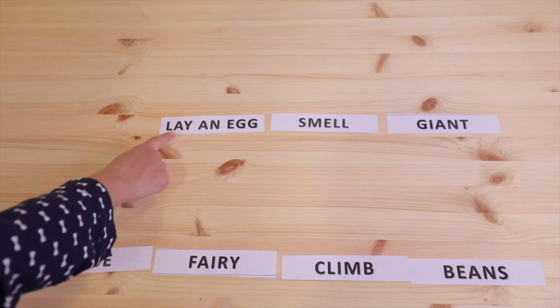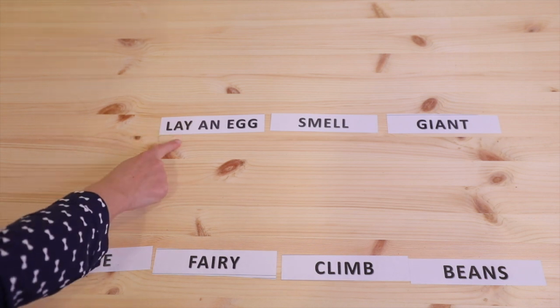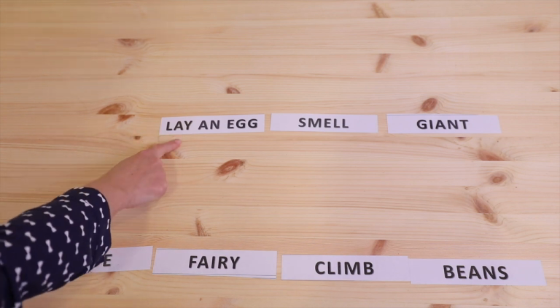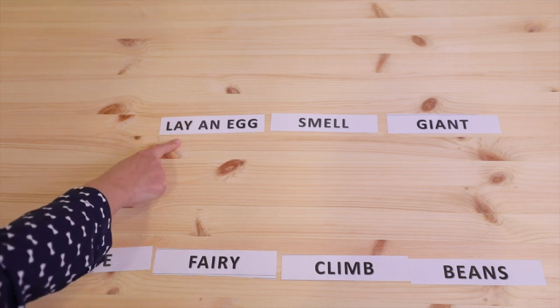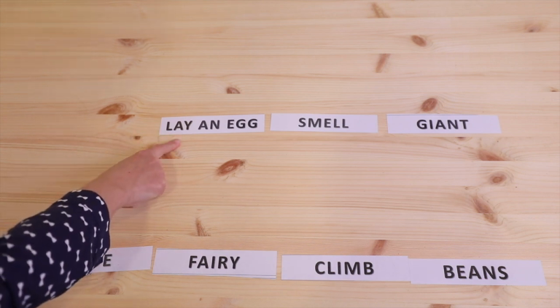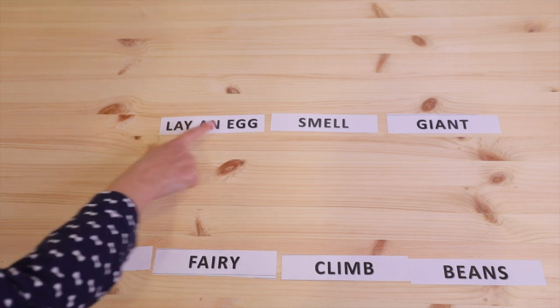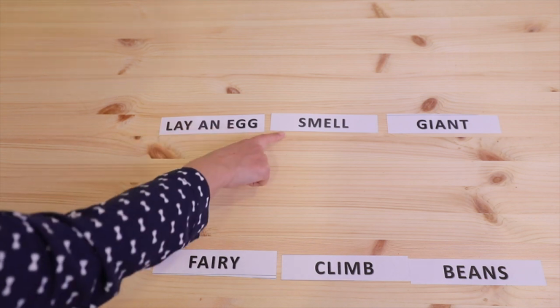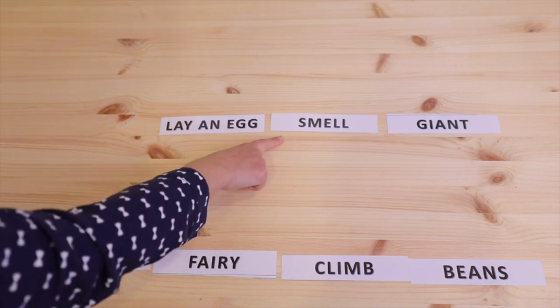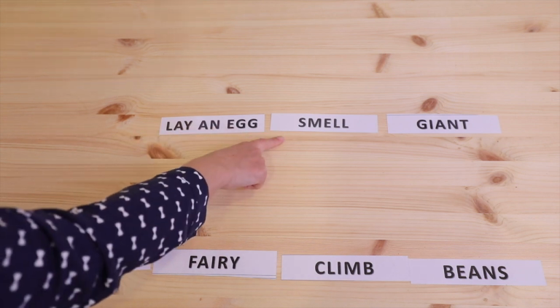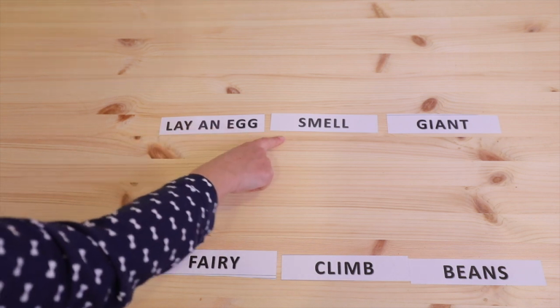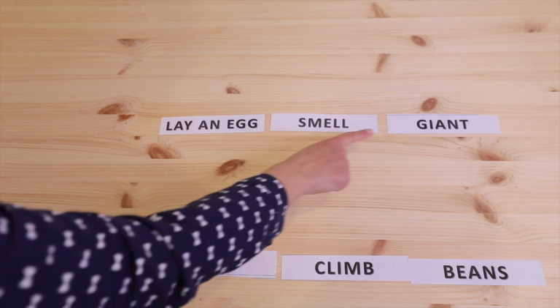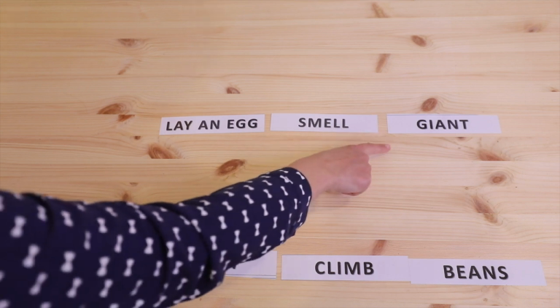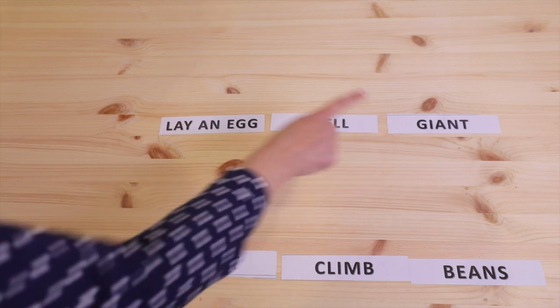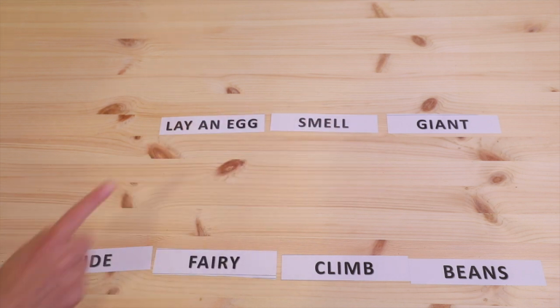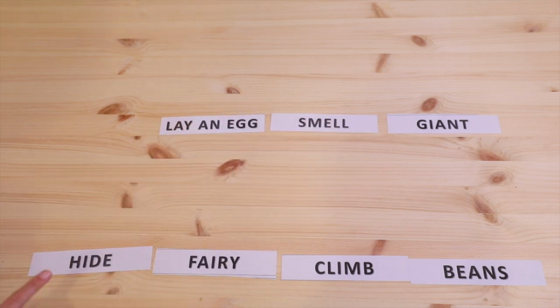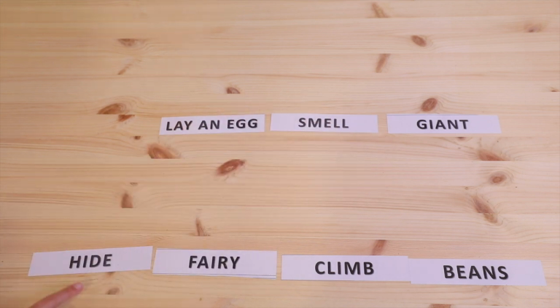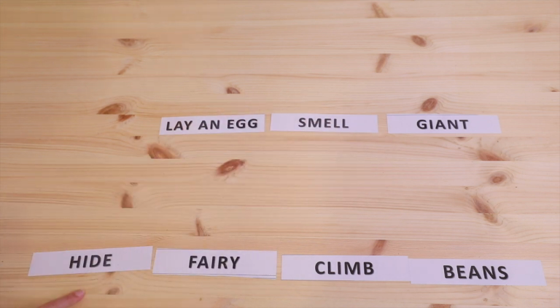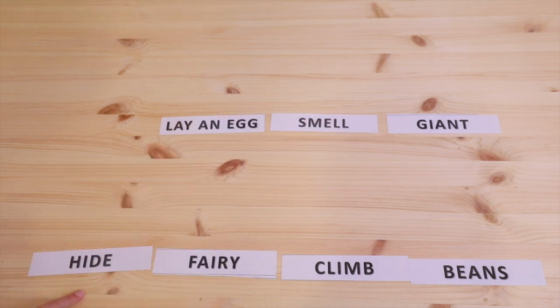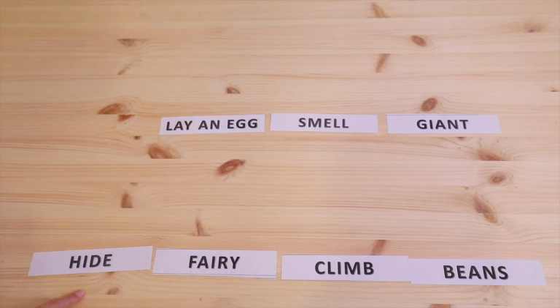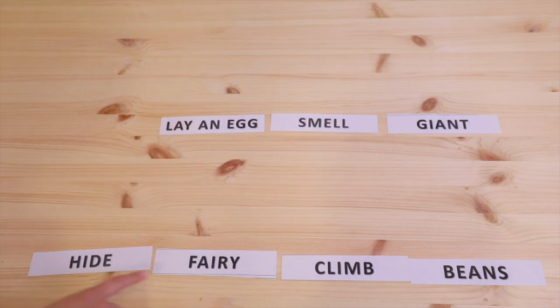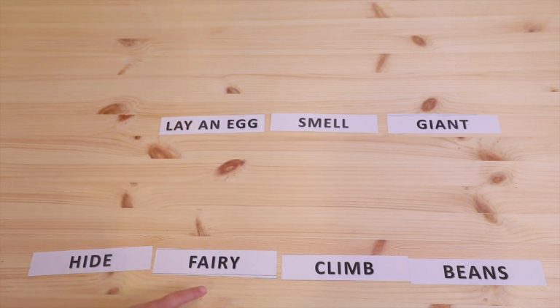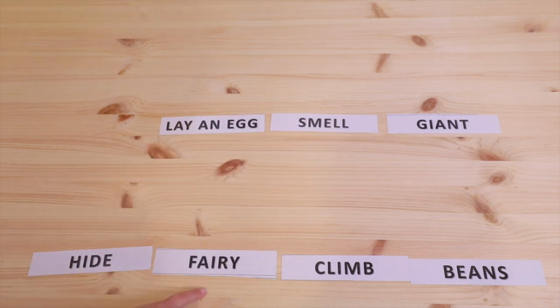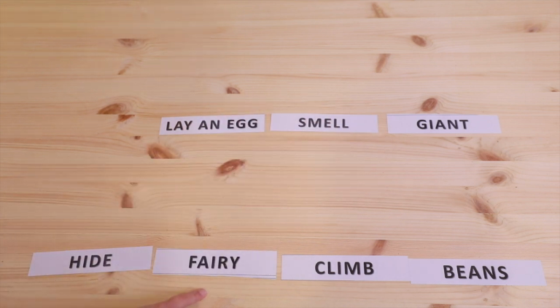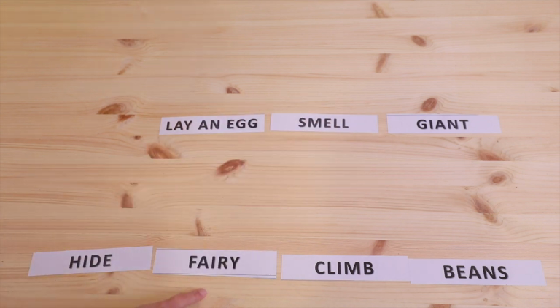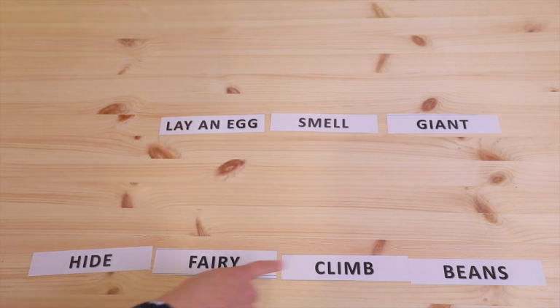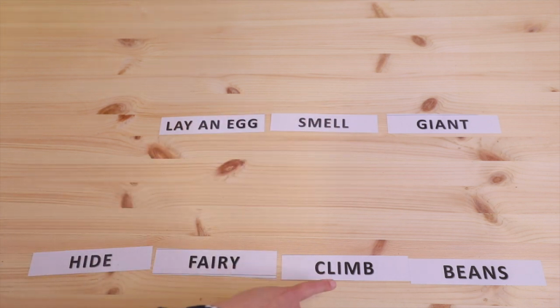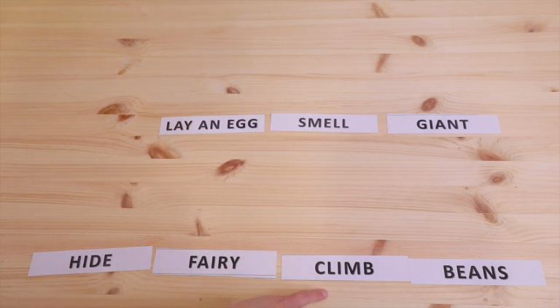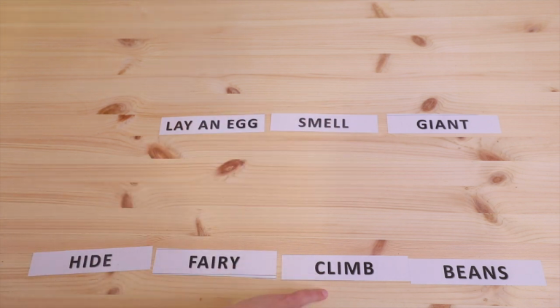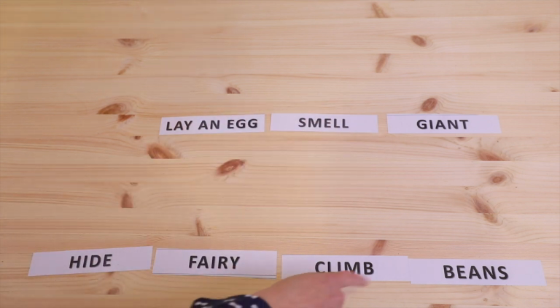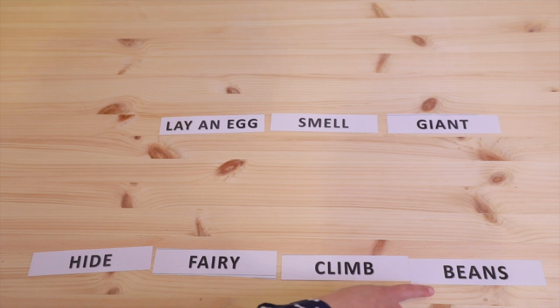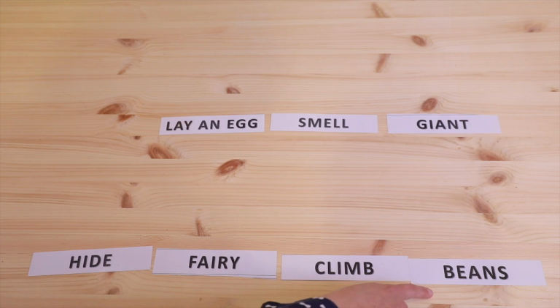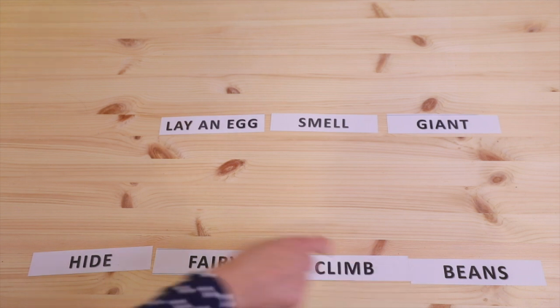Lay an egg, smell, giant, hide, fairy, climb, and beans.